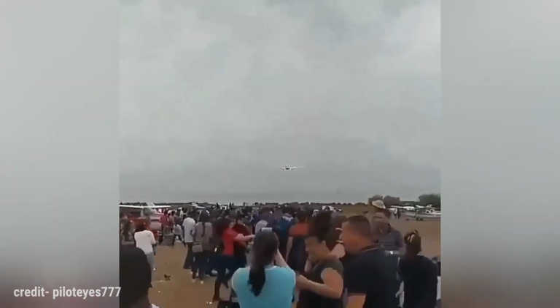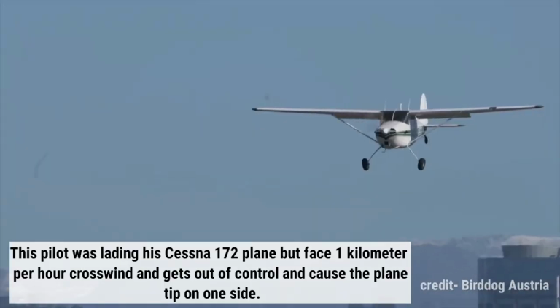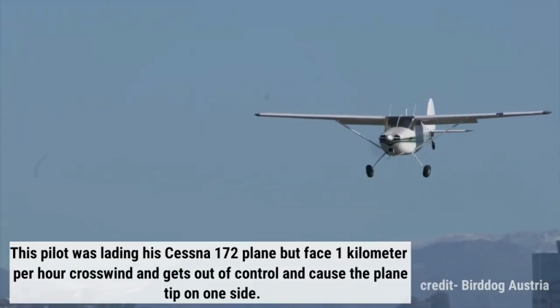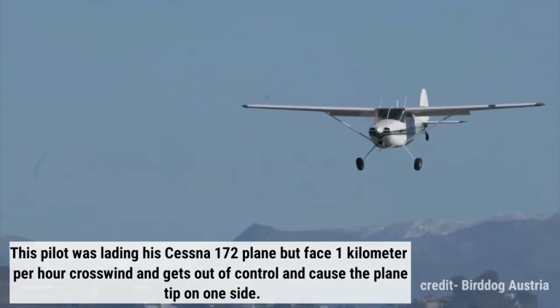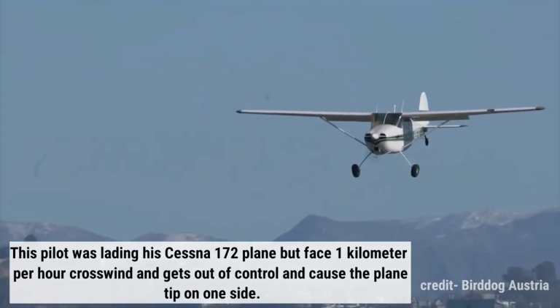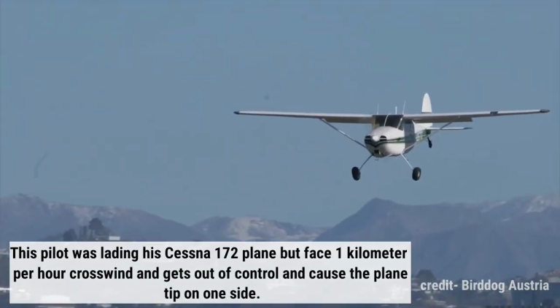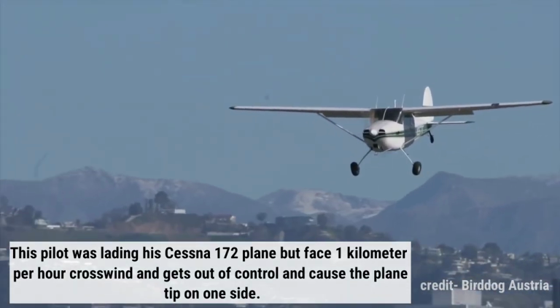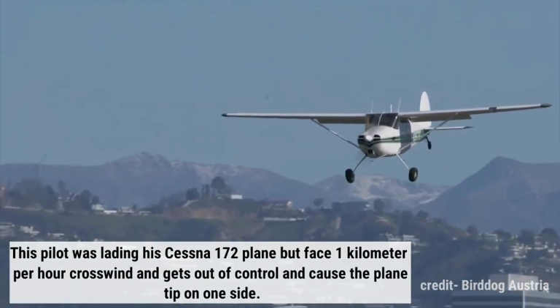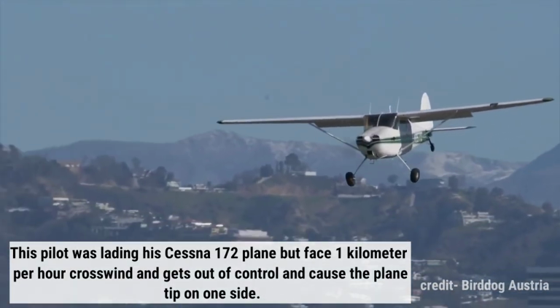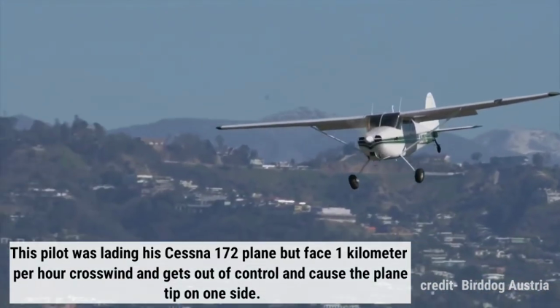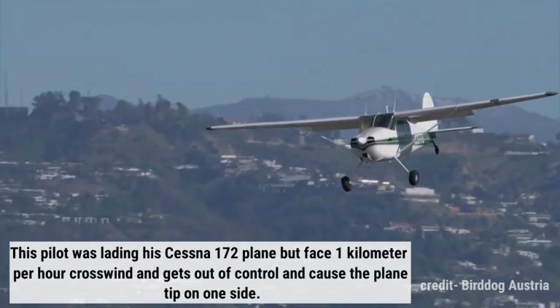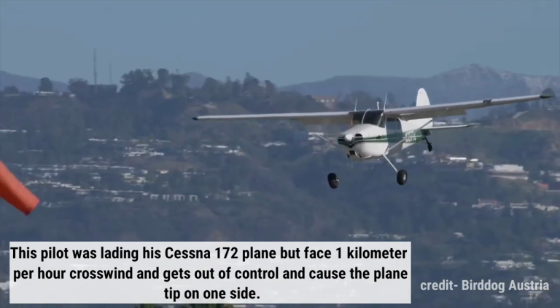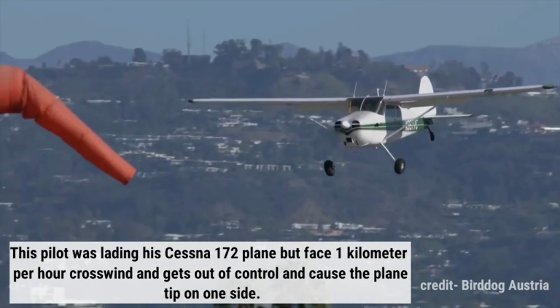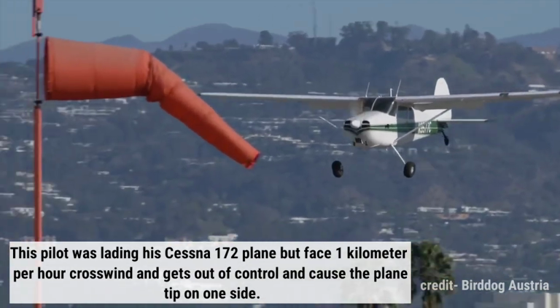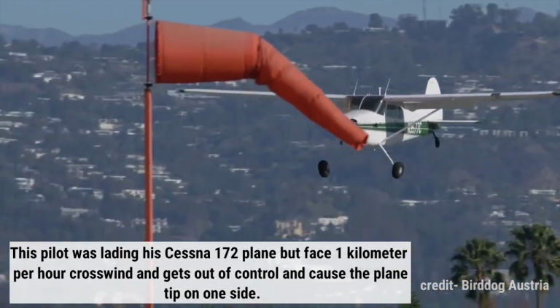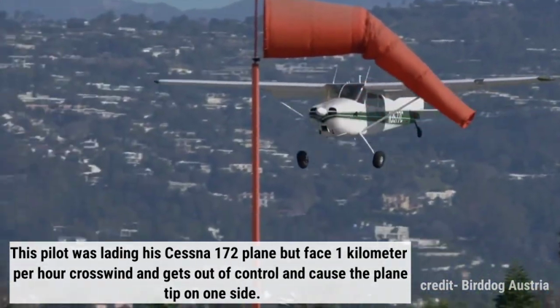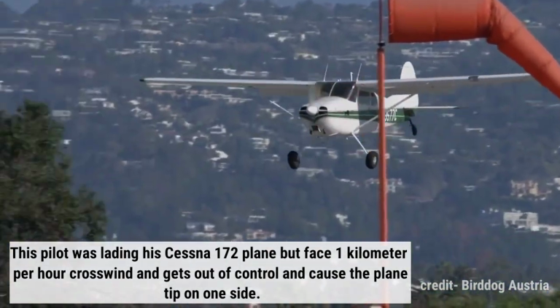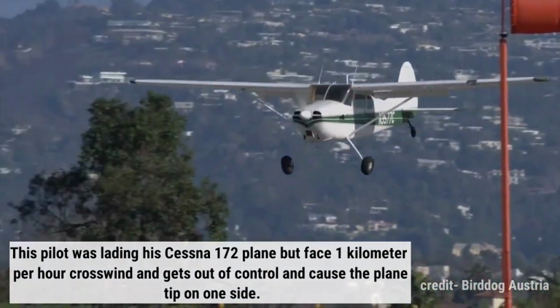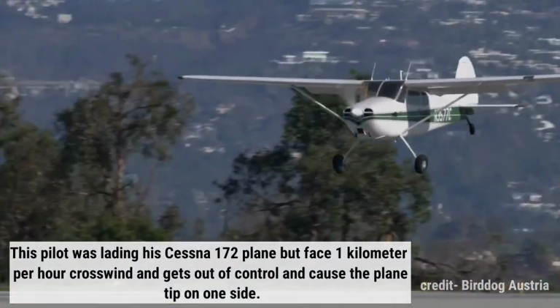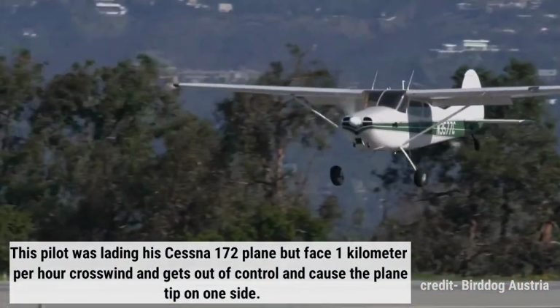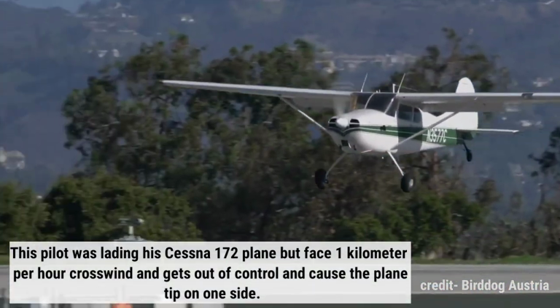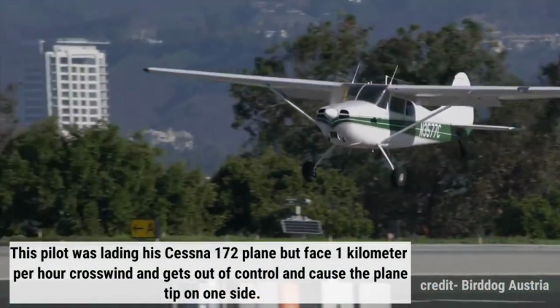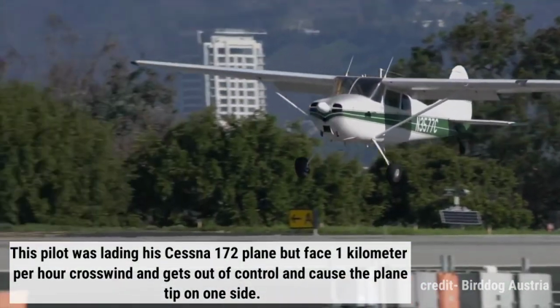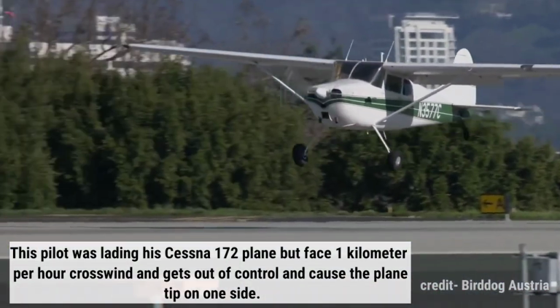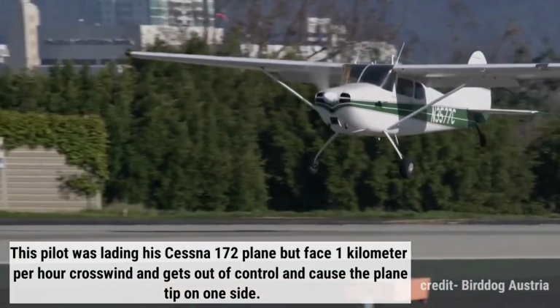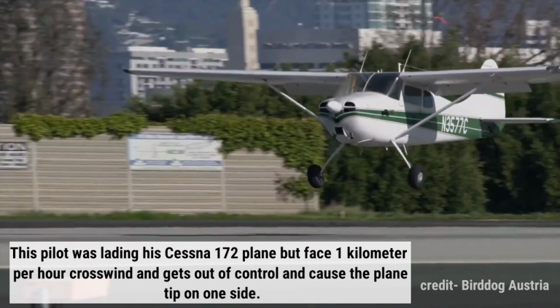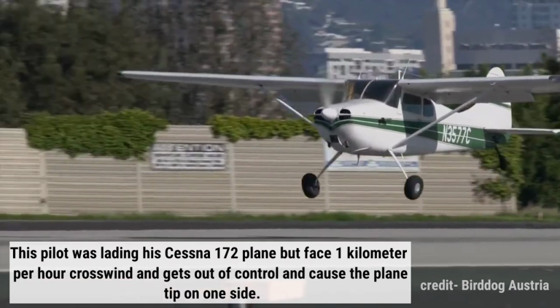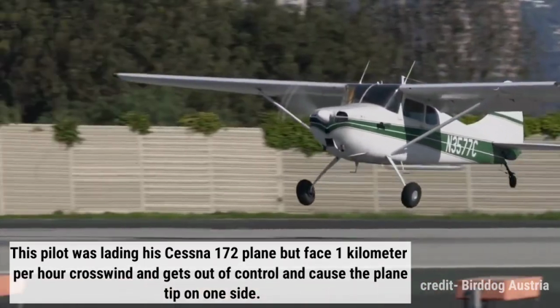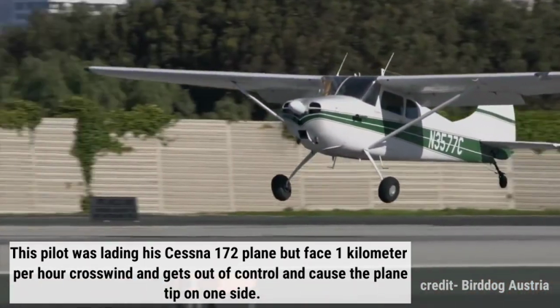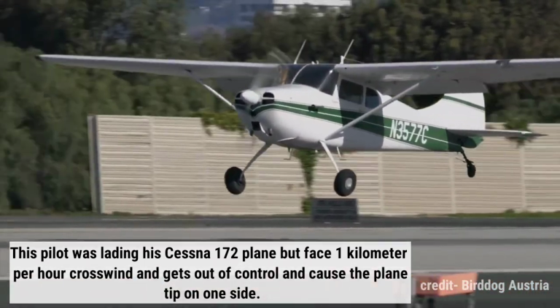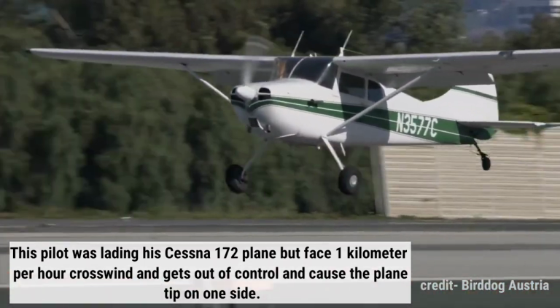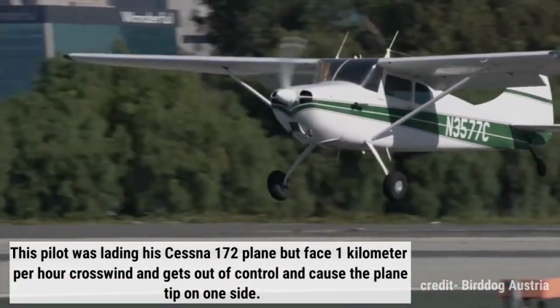This pilot was landing his Cessna 172 plane but suddenly faced a strong crosswind and lost control, causing the plane to dip deeply on one side.